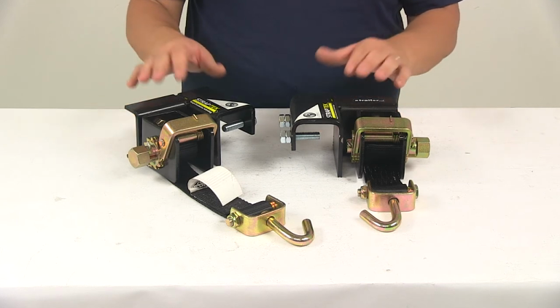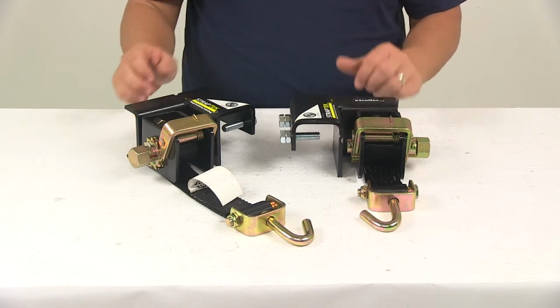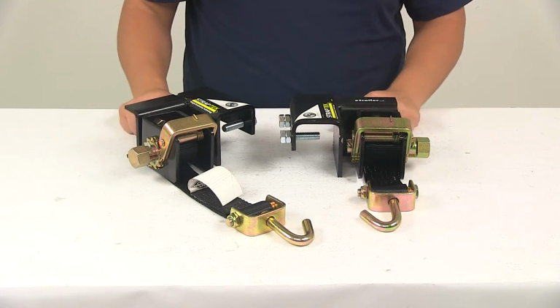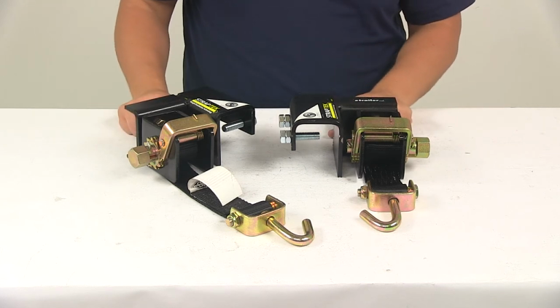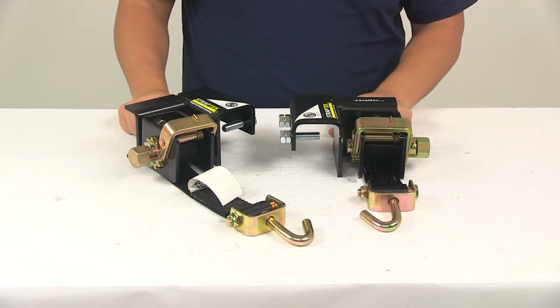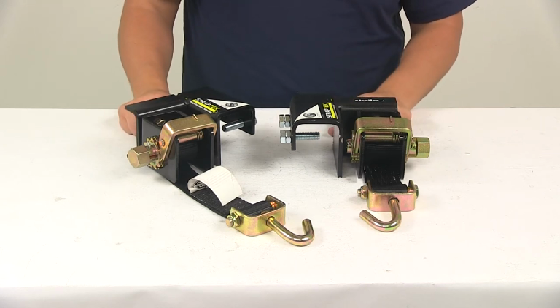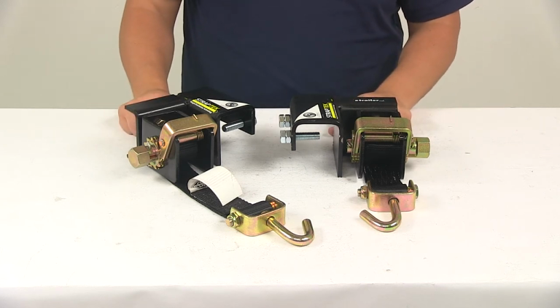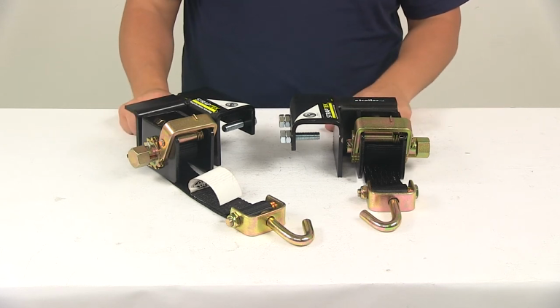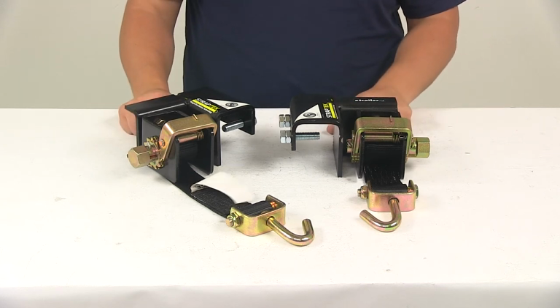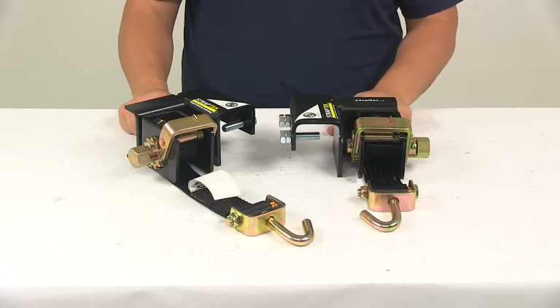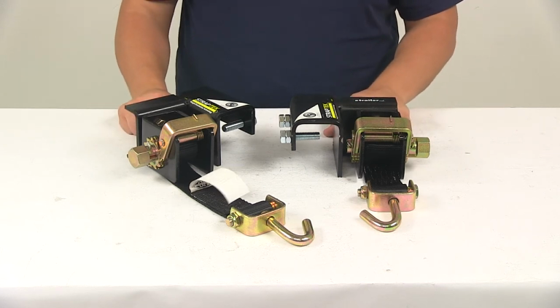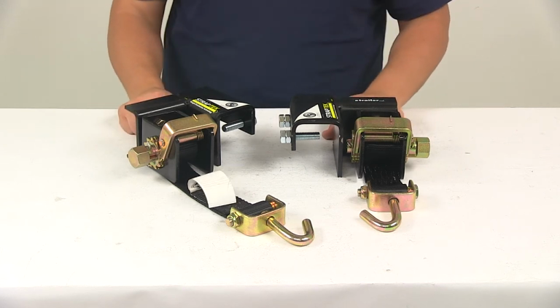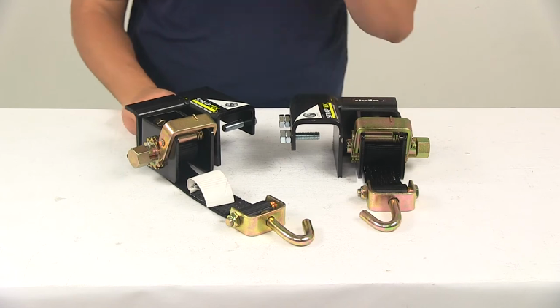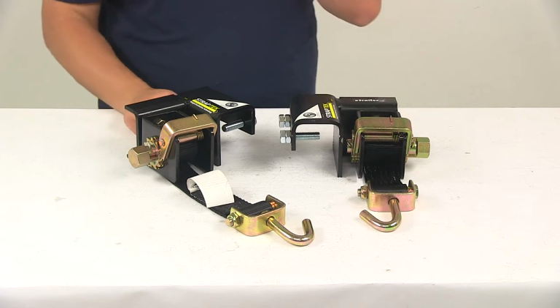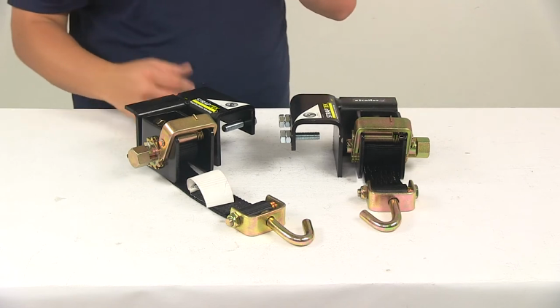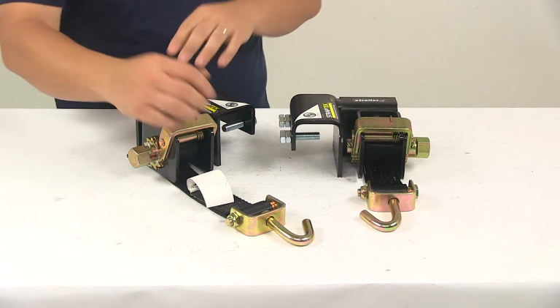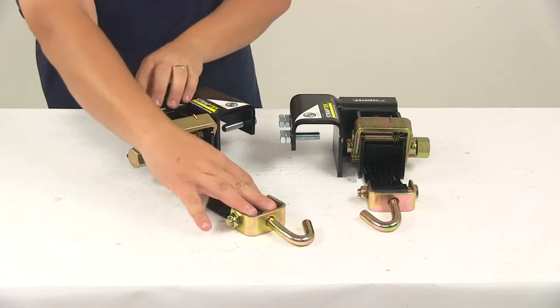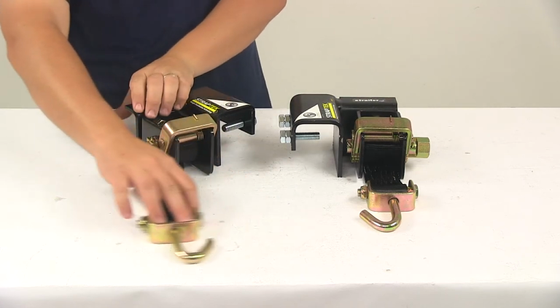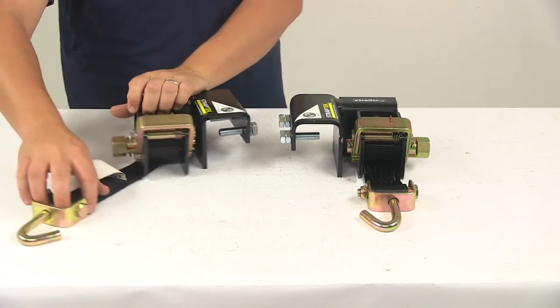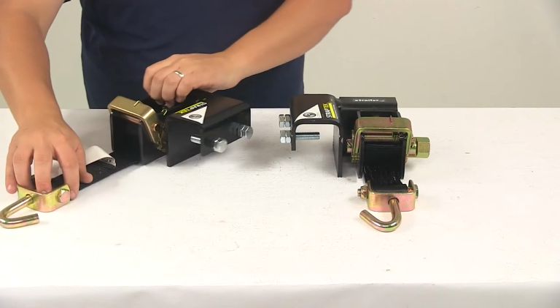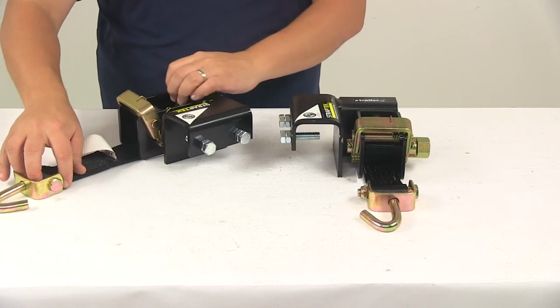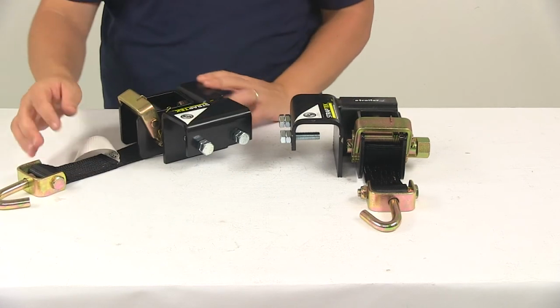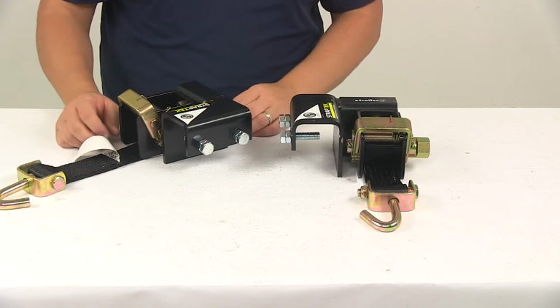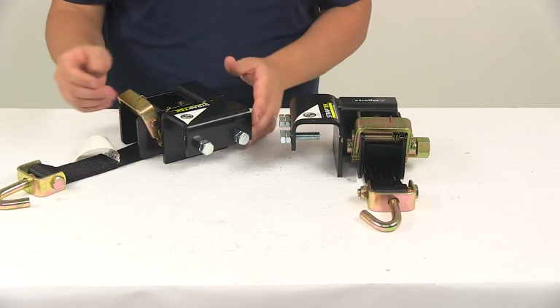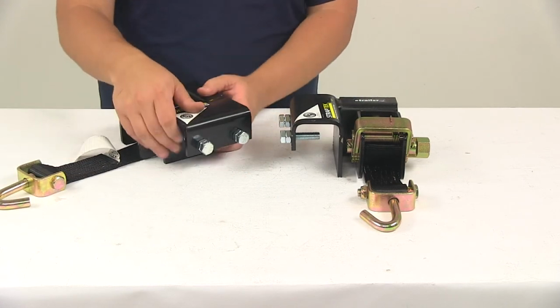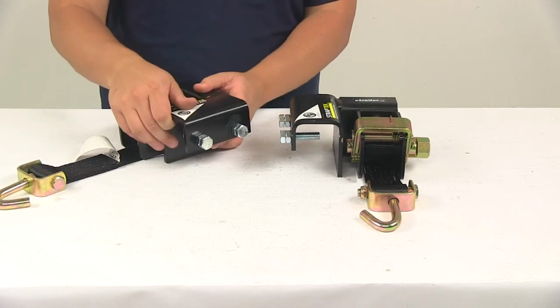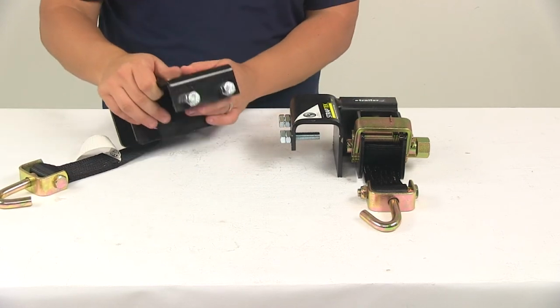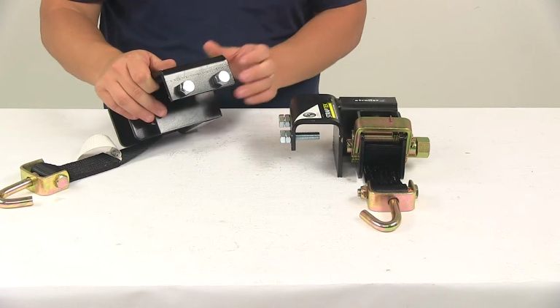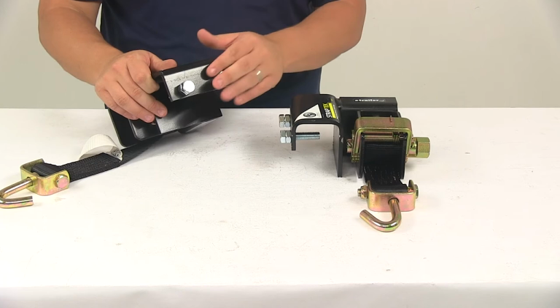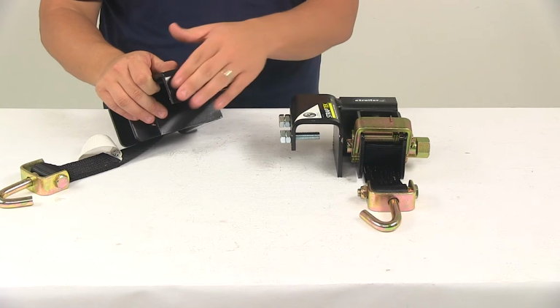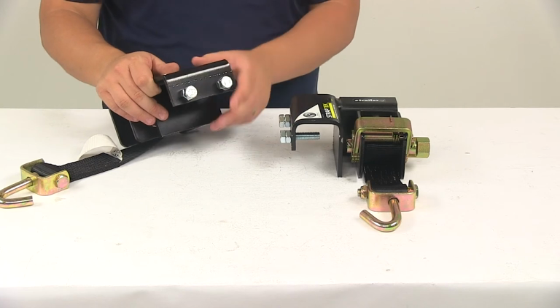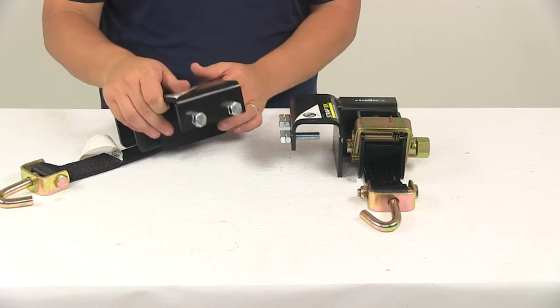Again, nice easy installation, very simple setup. These are simply going to clamp on to the trailer frame — no drilling required and hardware is included.